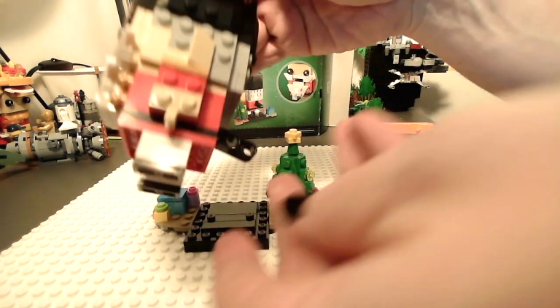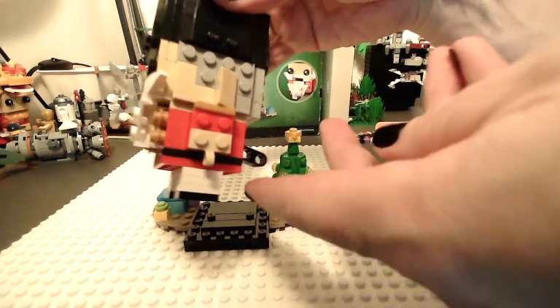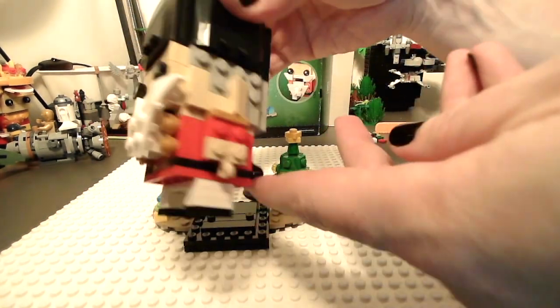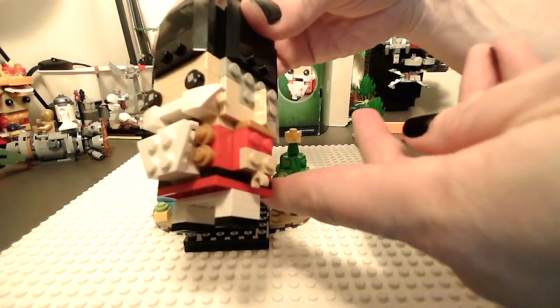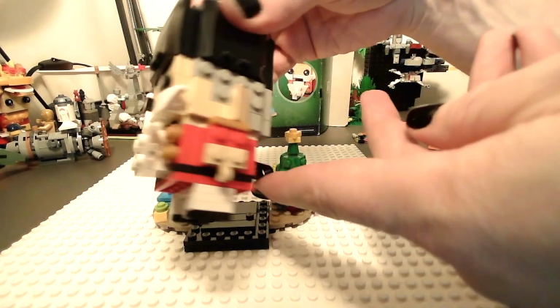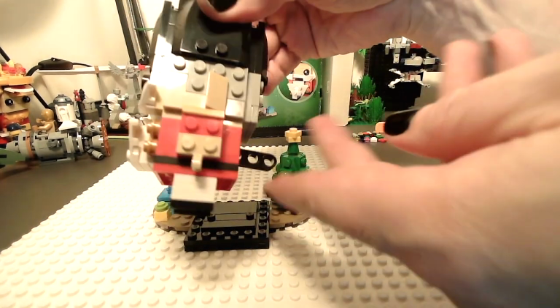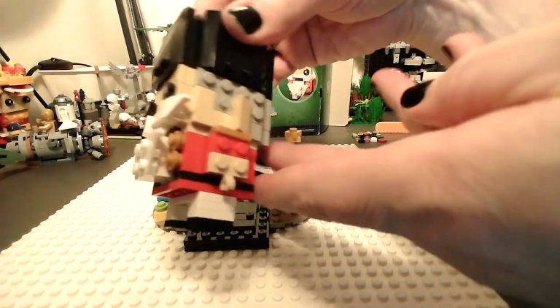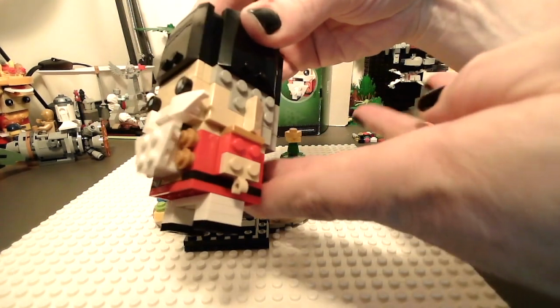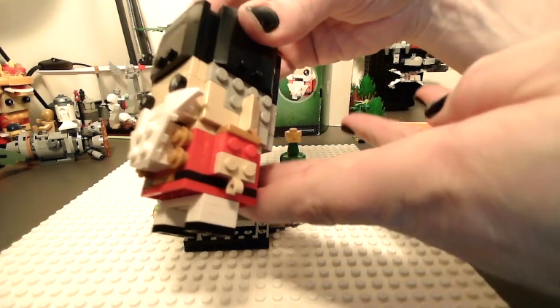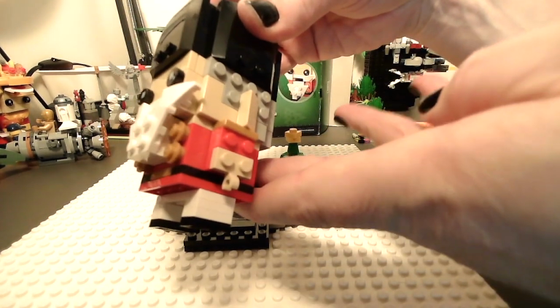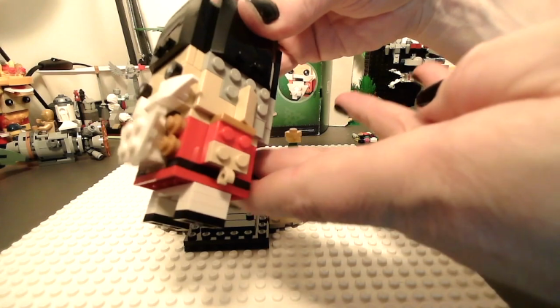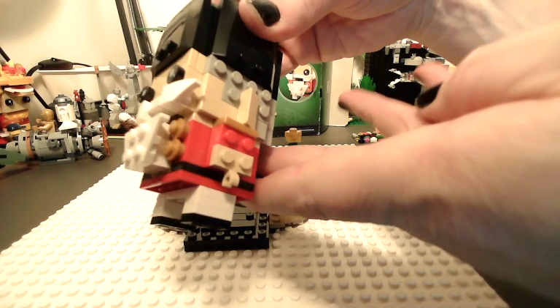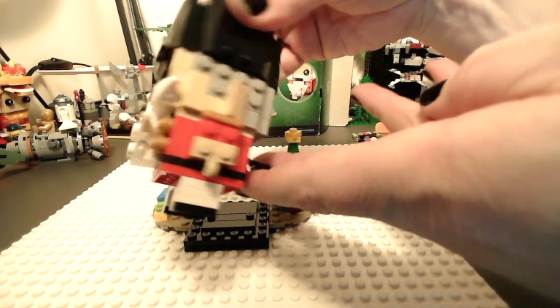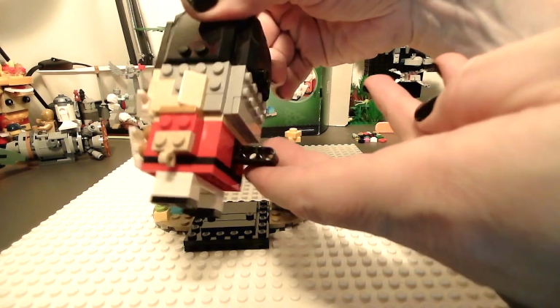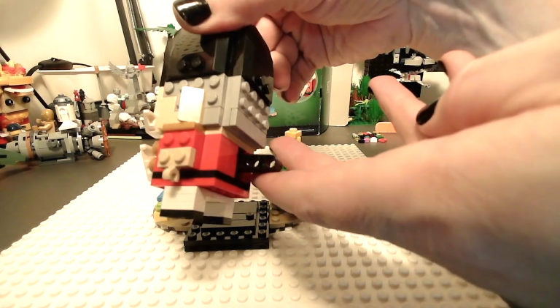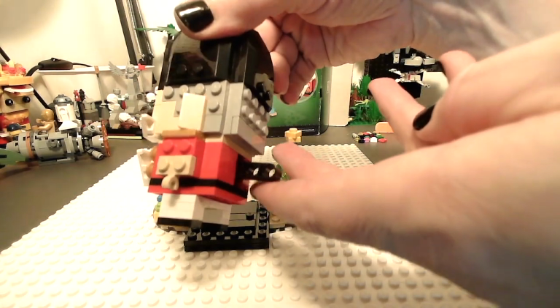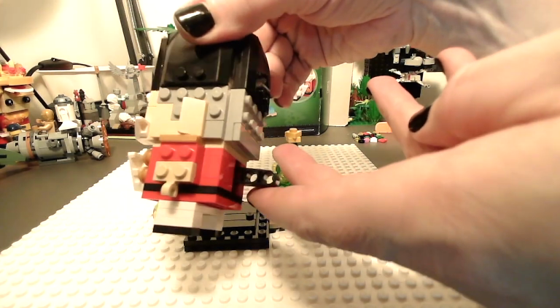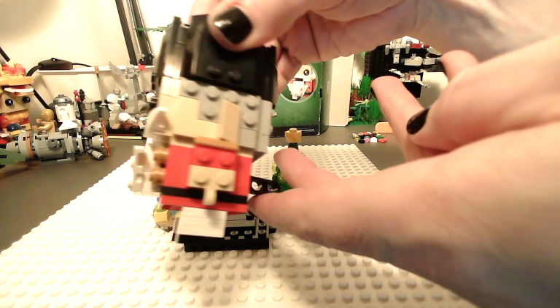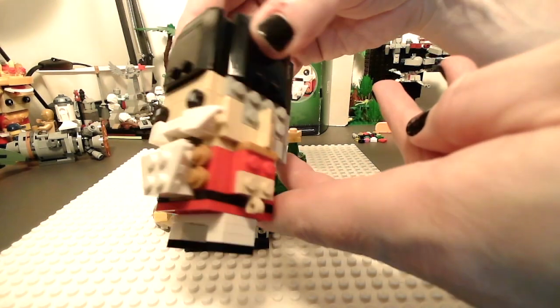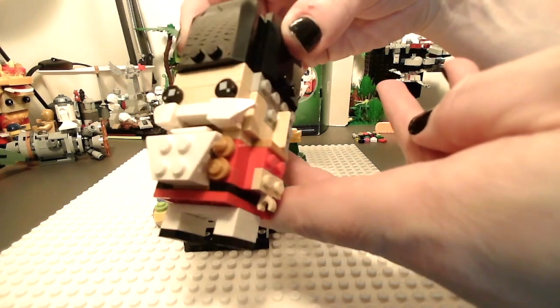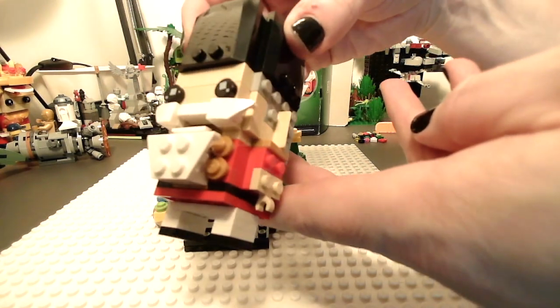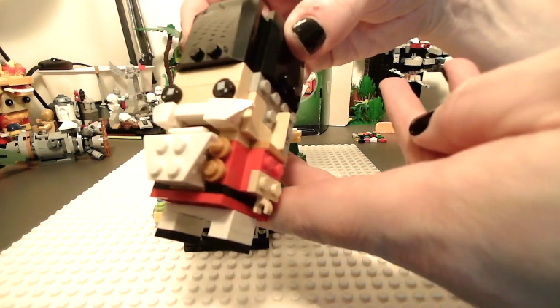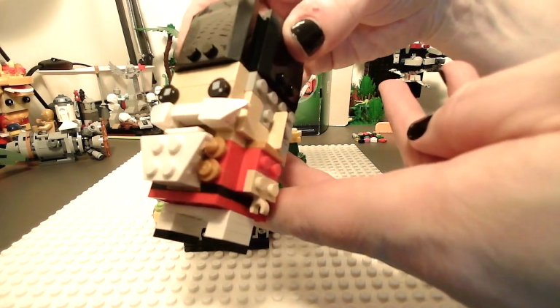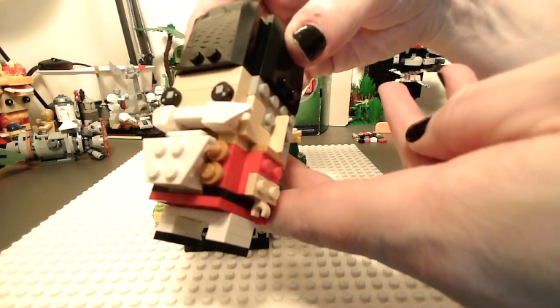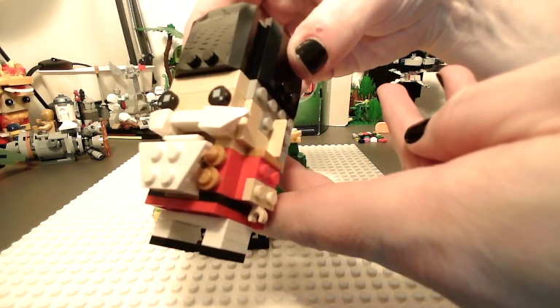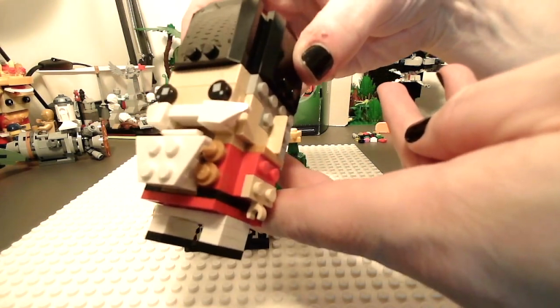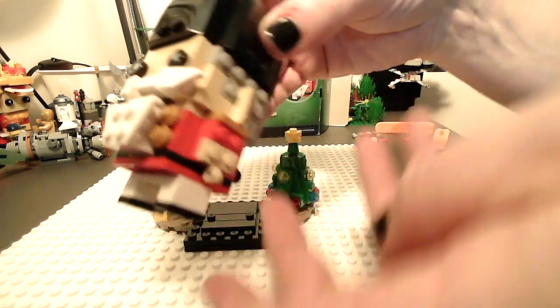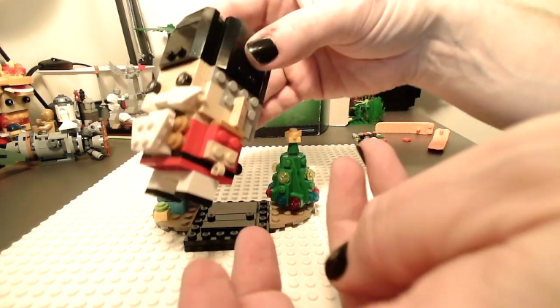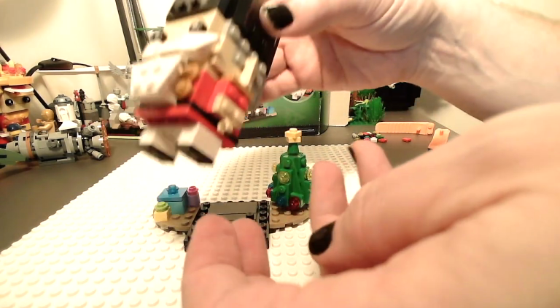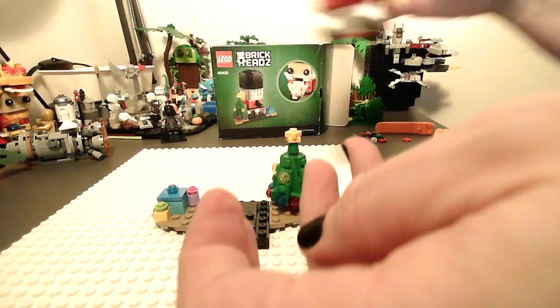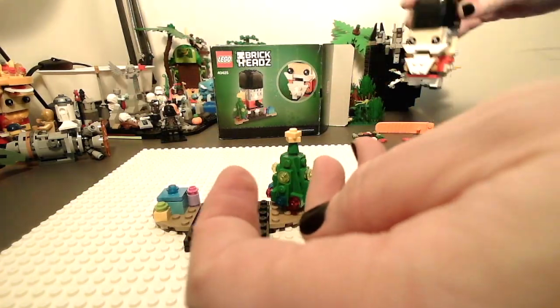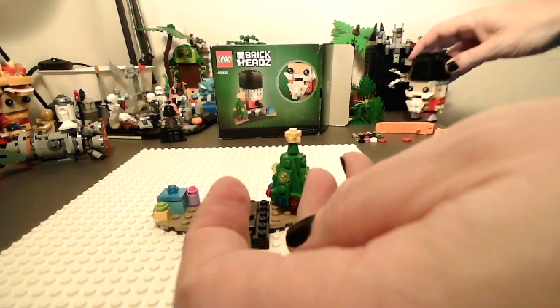But yeah, that's really cute. I'm definitely digging it. That's pretty awesome so far. Yeah, all right.